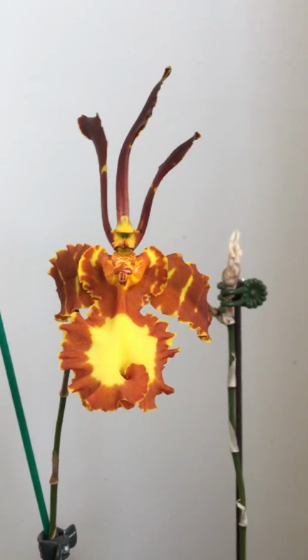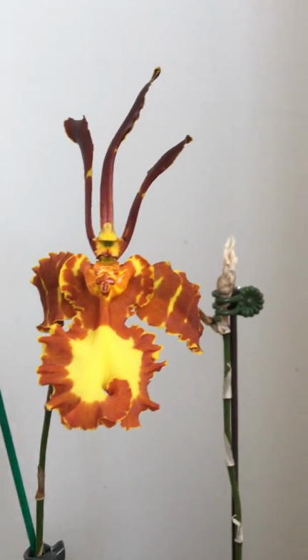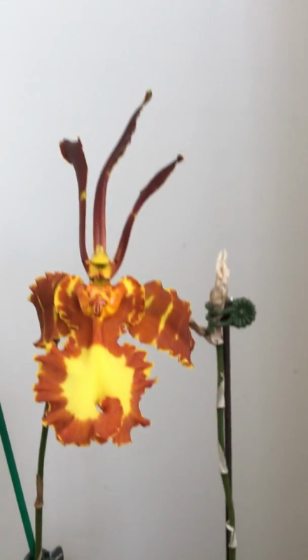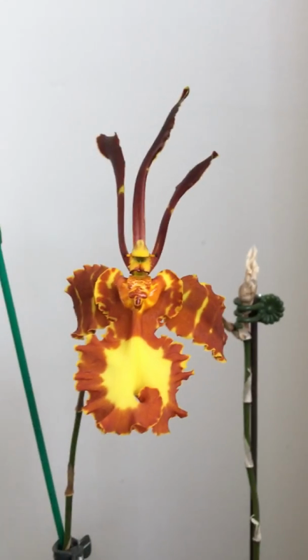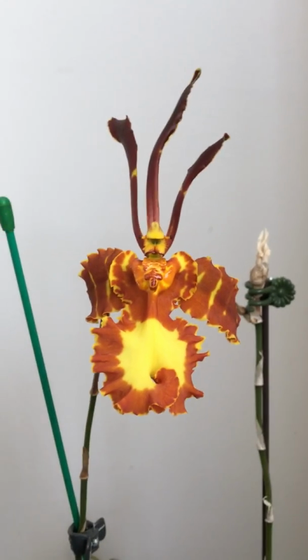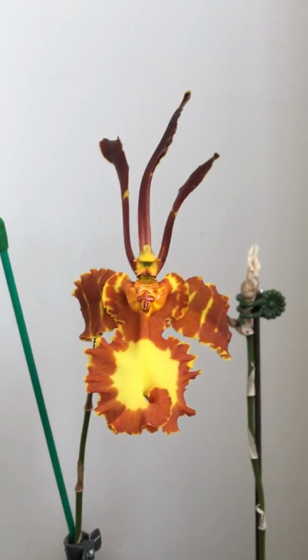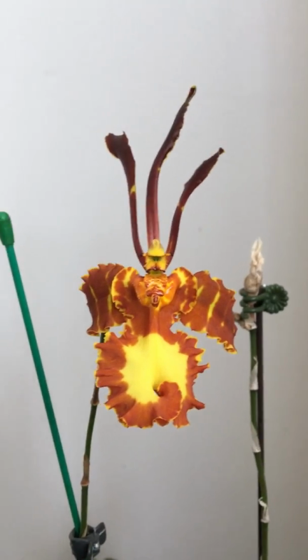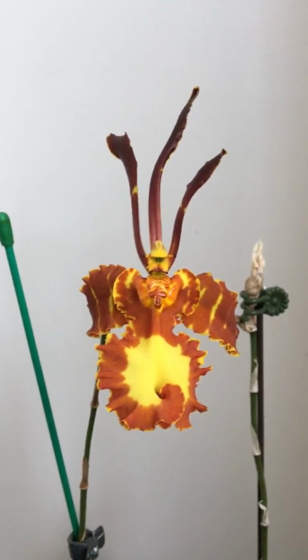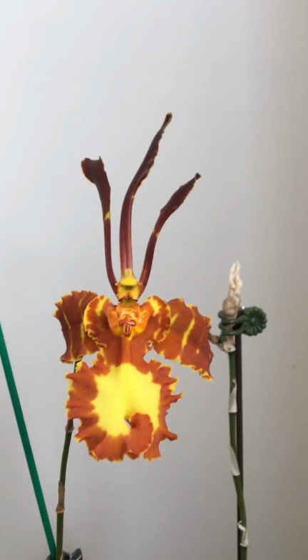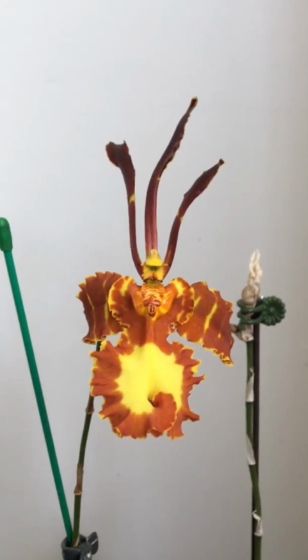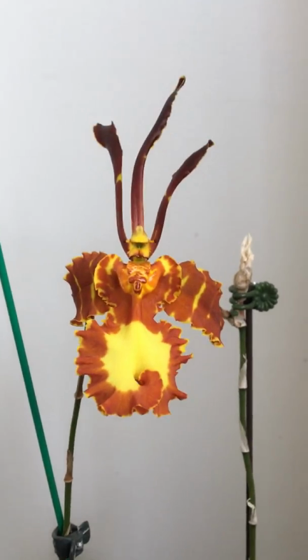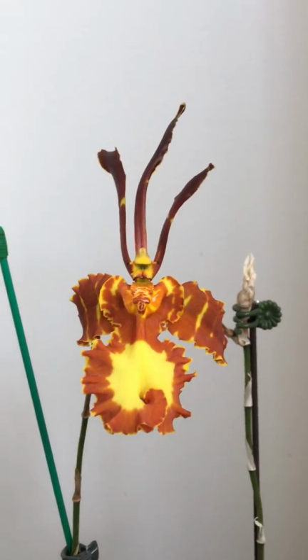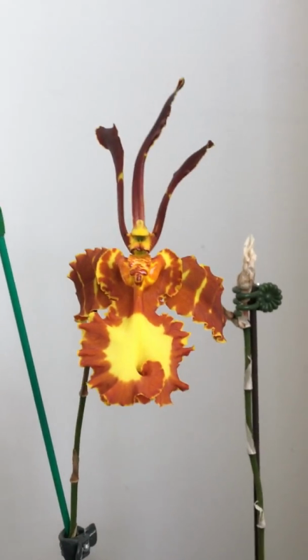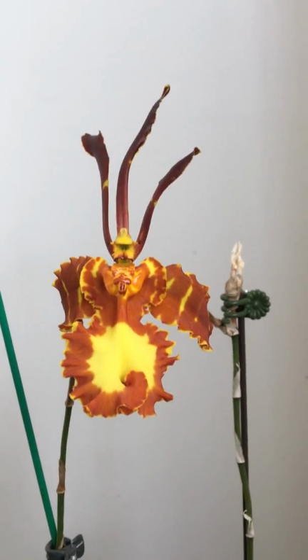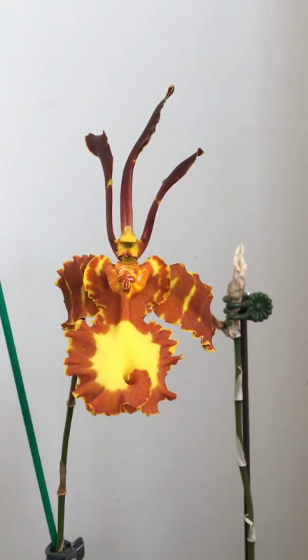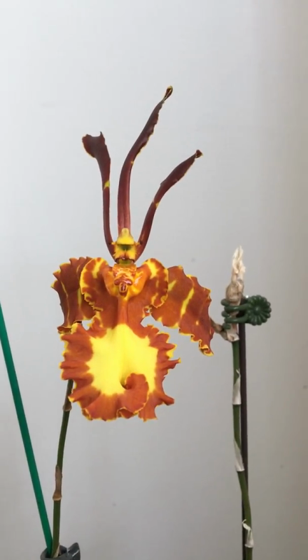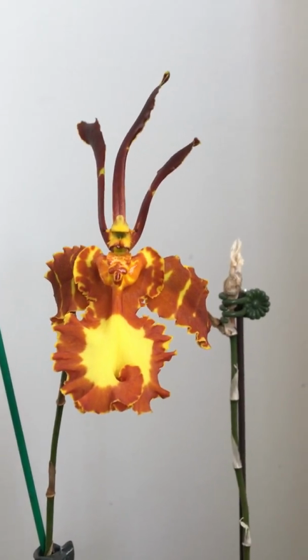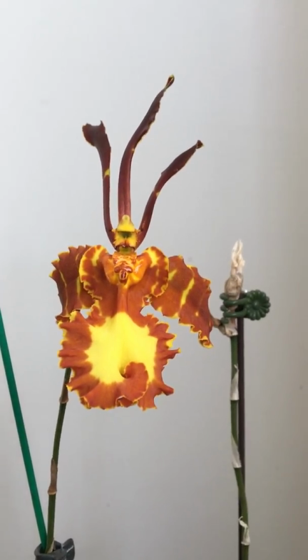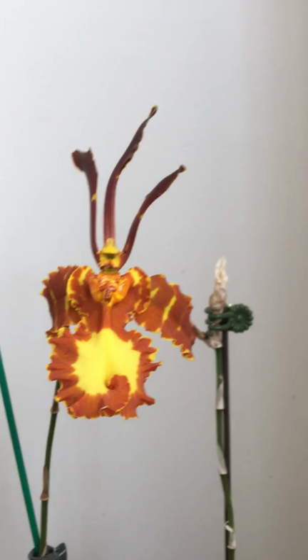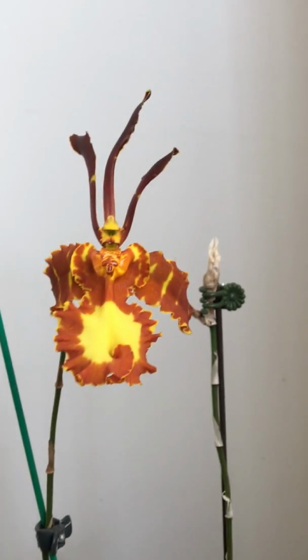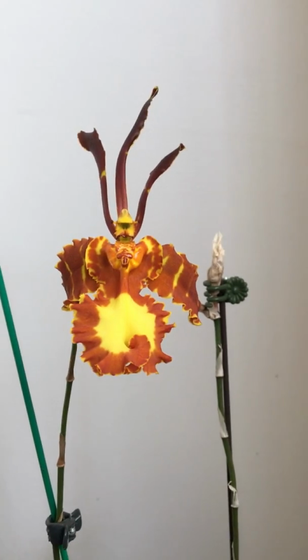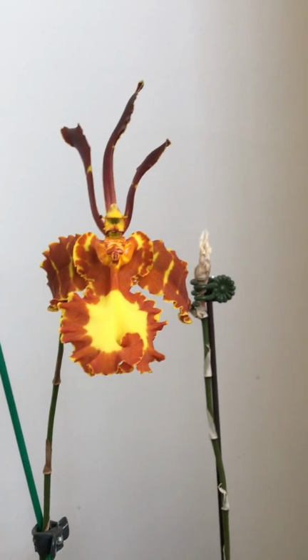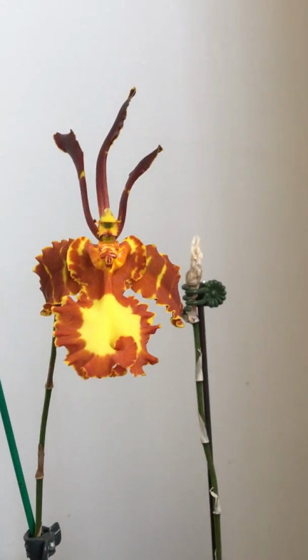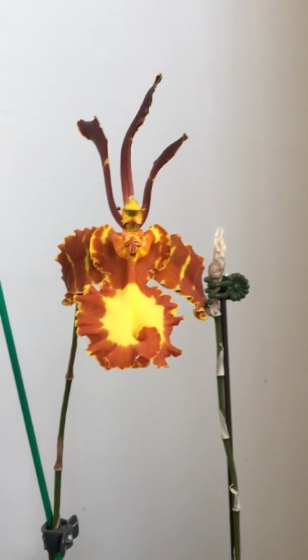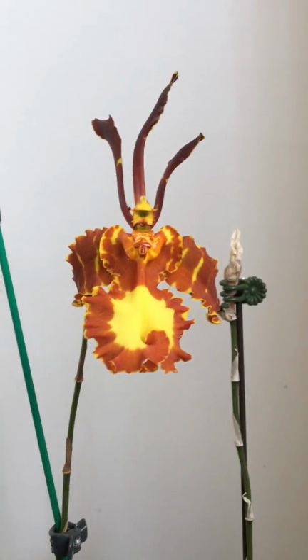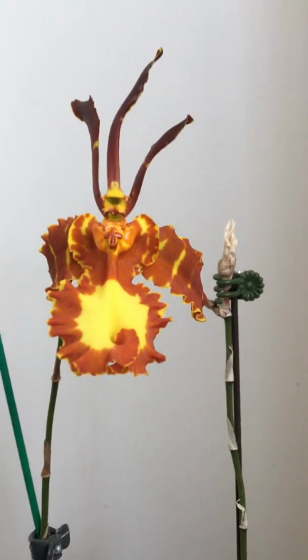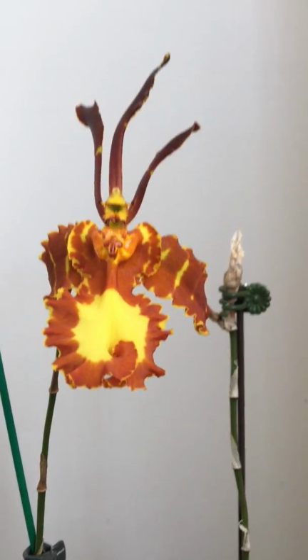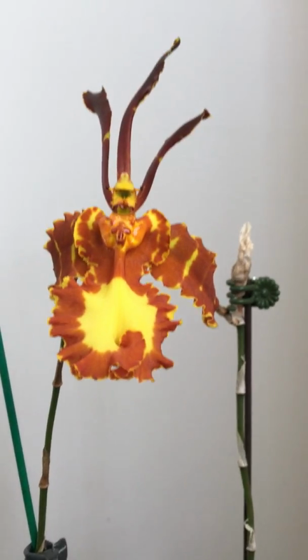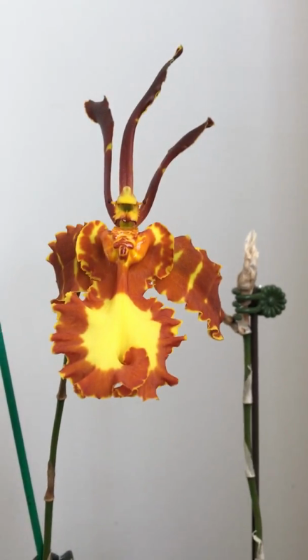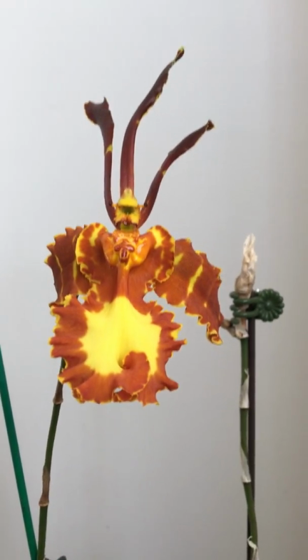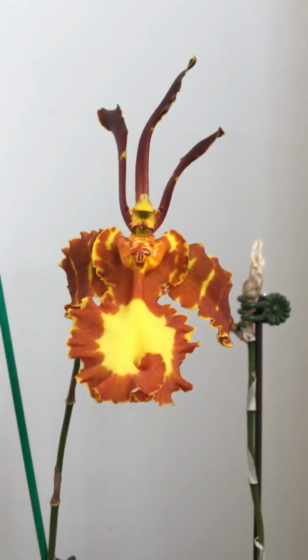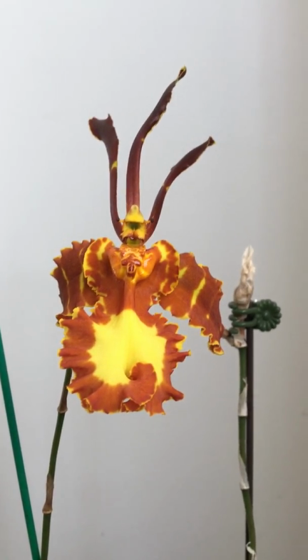Anyways, it's actually very, very beautiful. I love the colors — they're very intense. And the flowers last about three weeks.